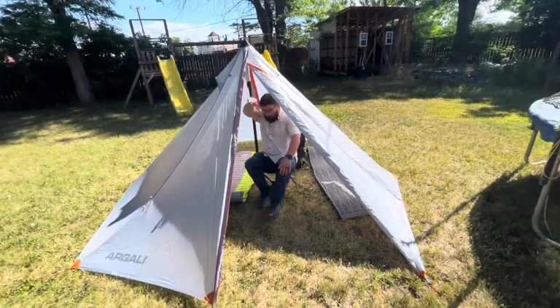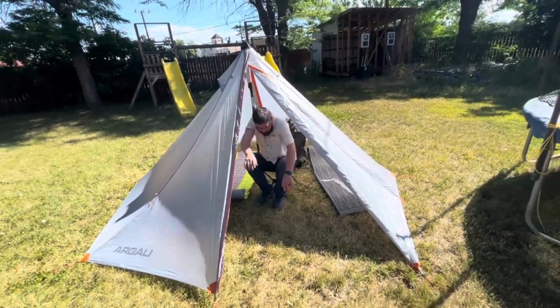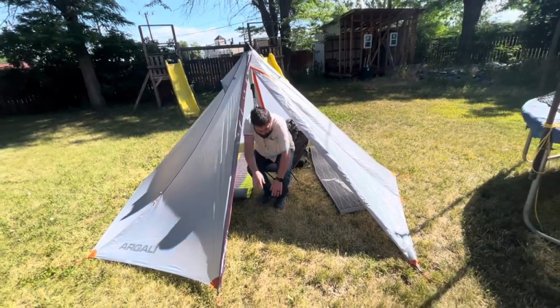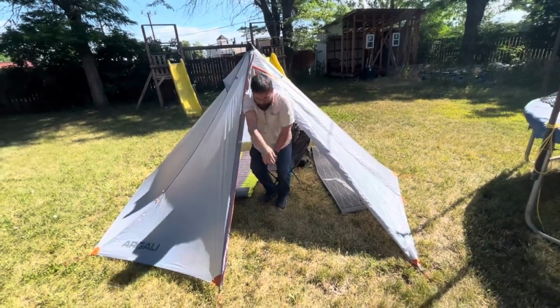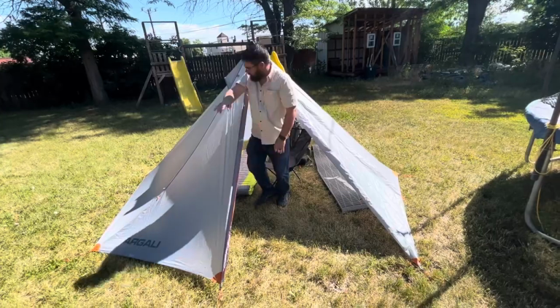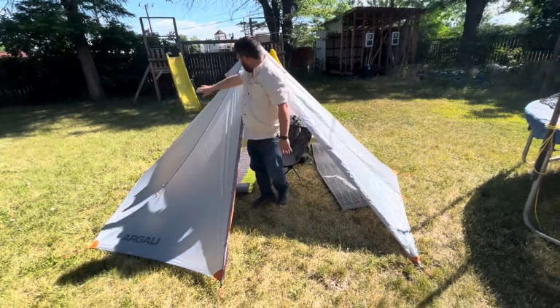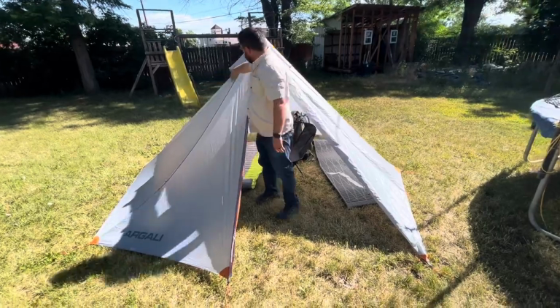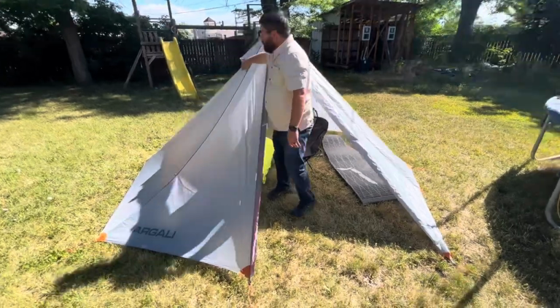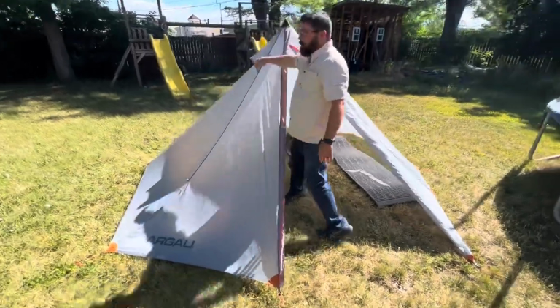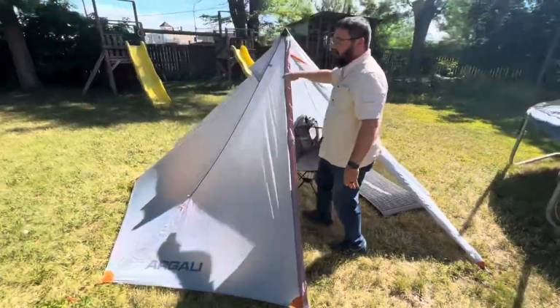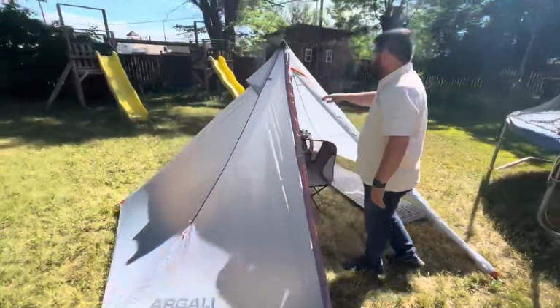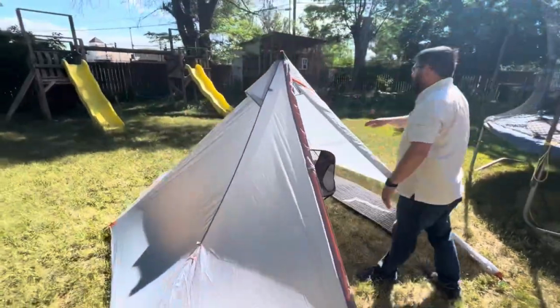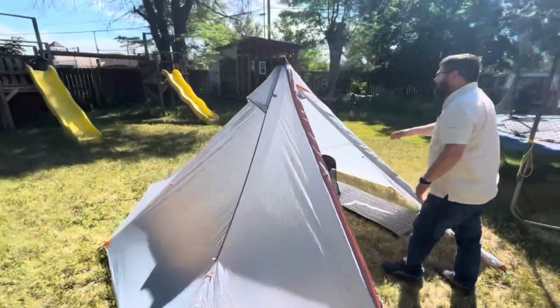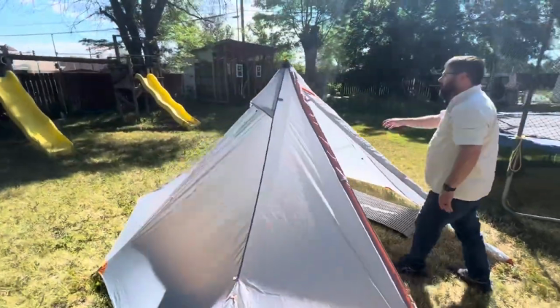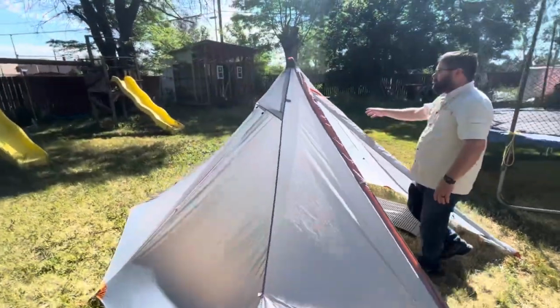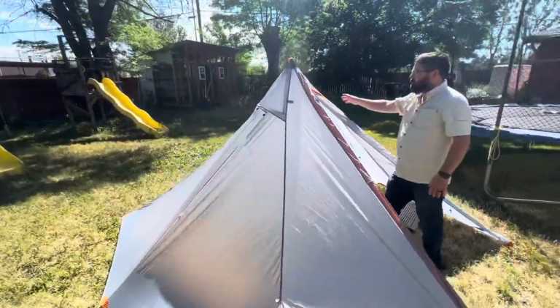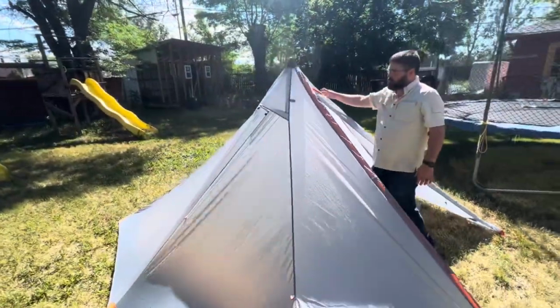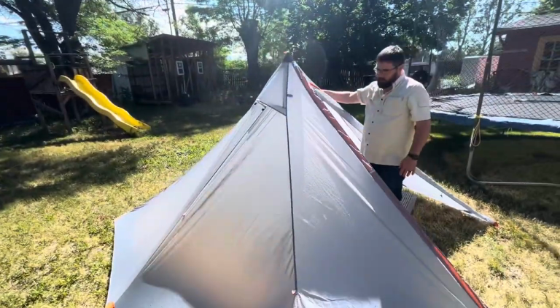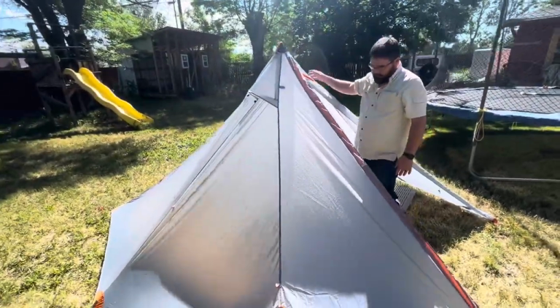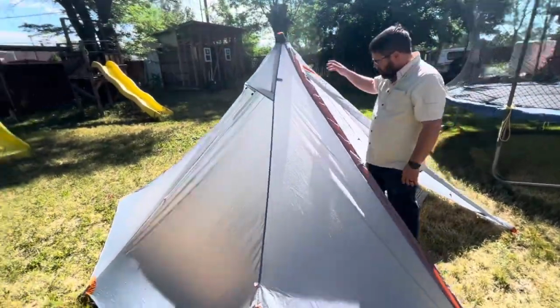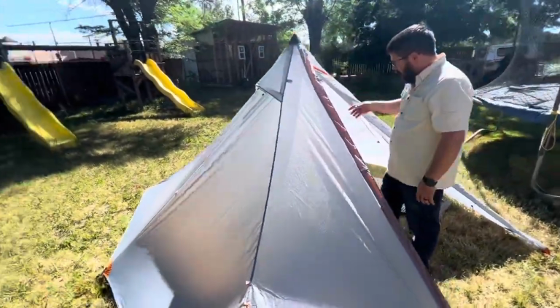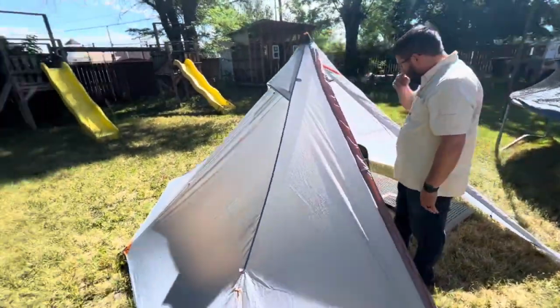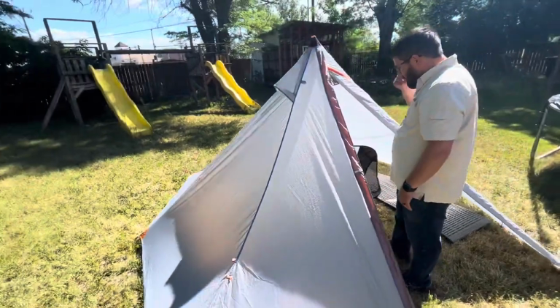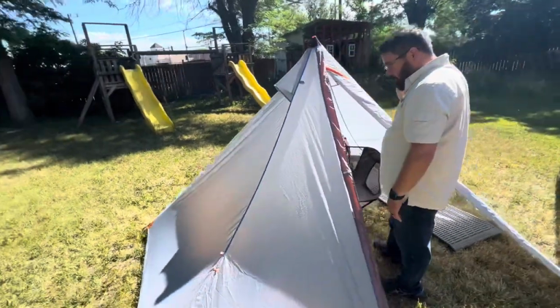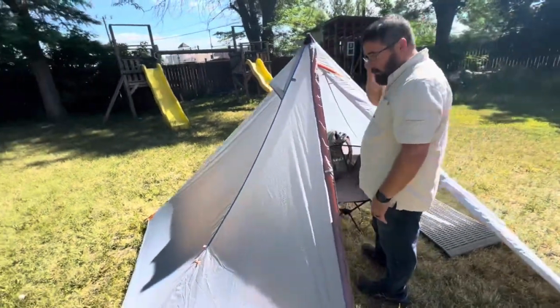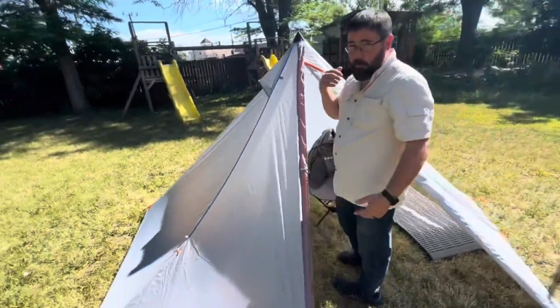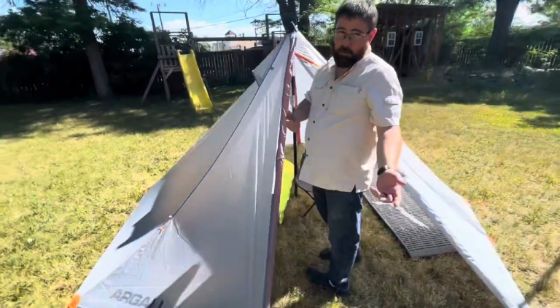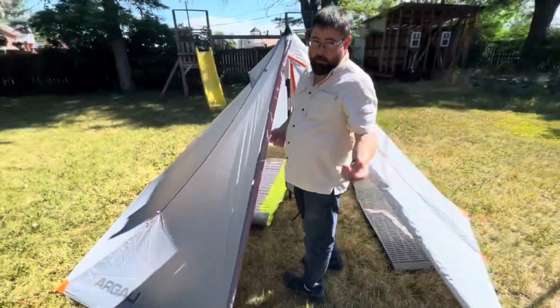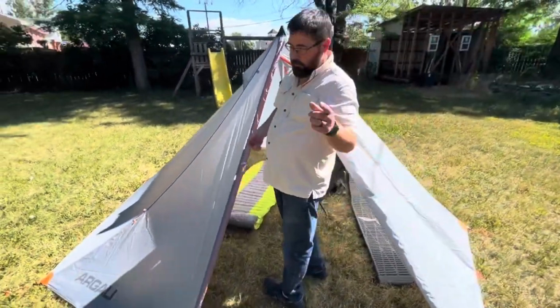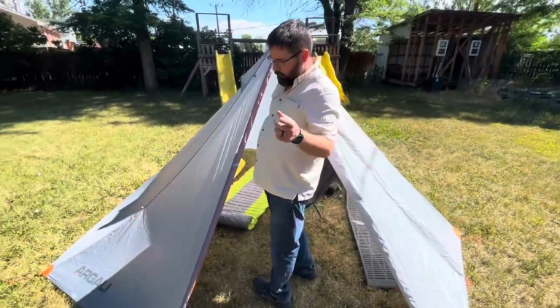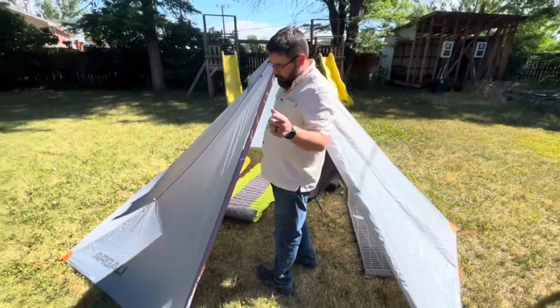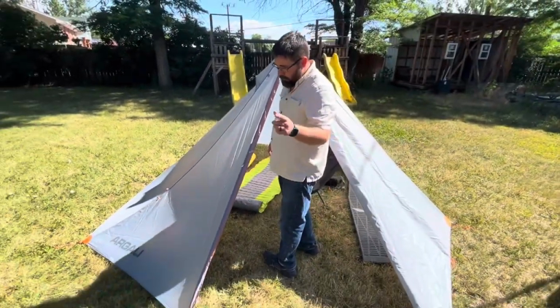It does have one vent right there, and then the stove jack is on the other side. So definitely with the stove it would only be a one-person tent.